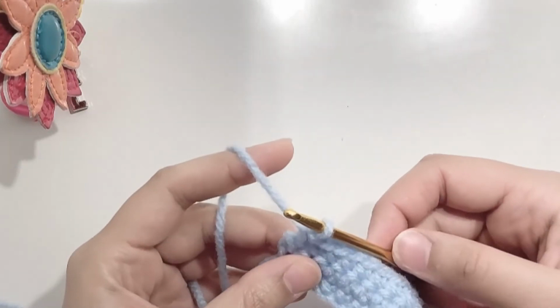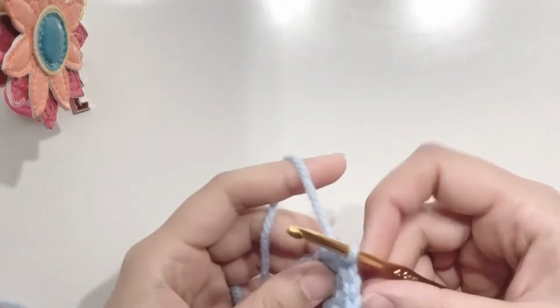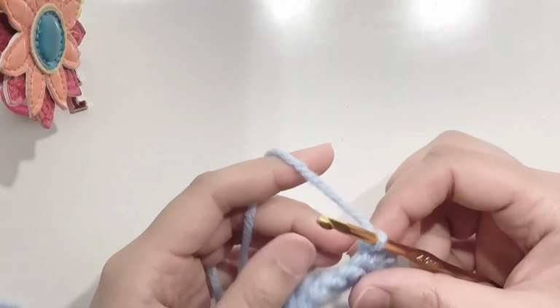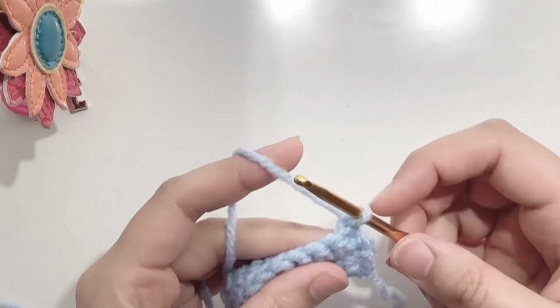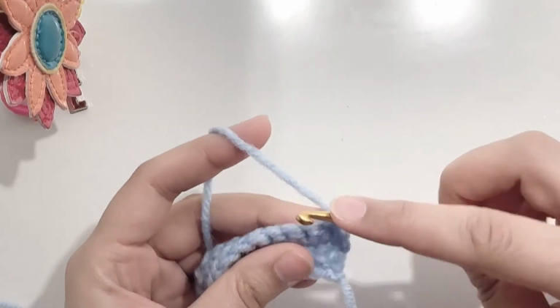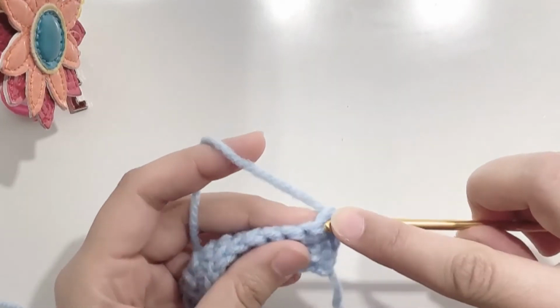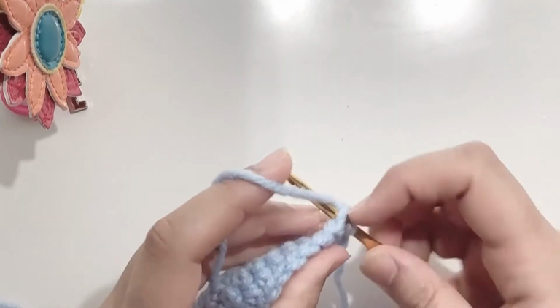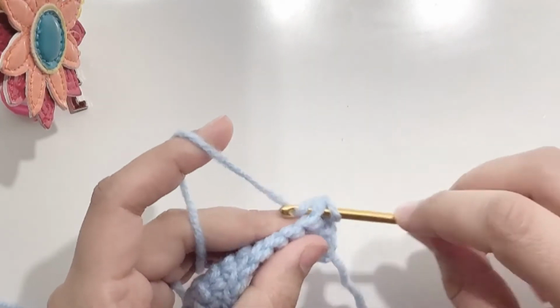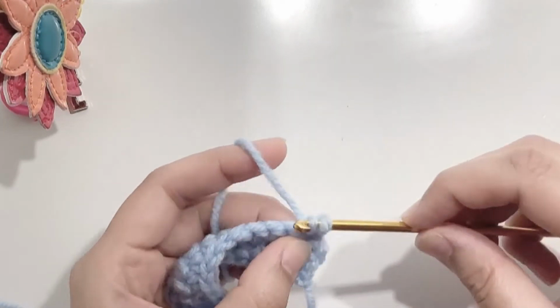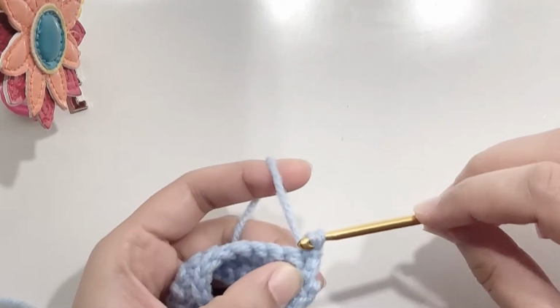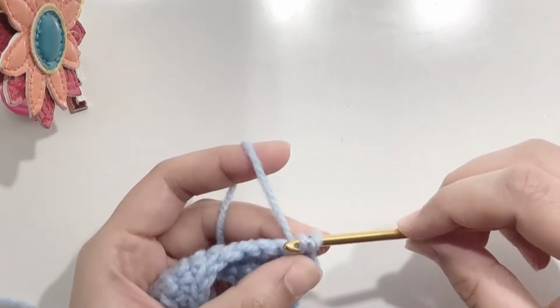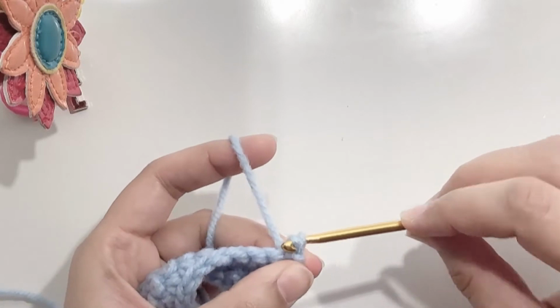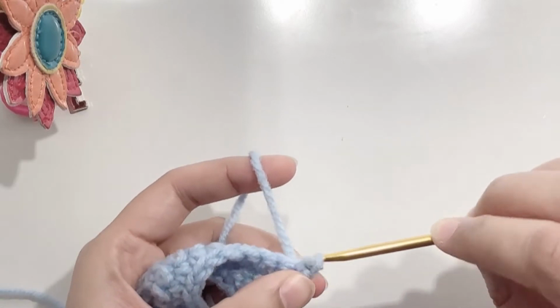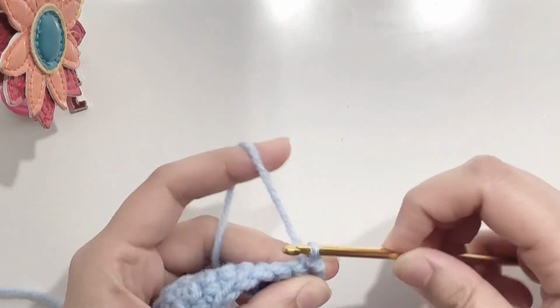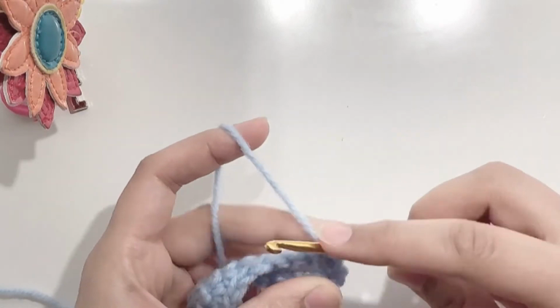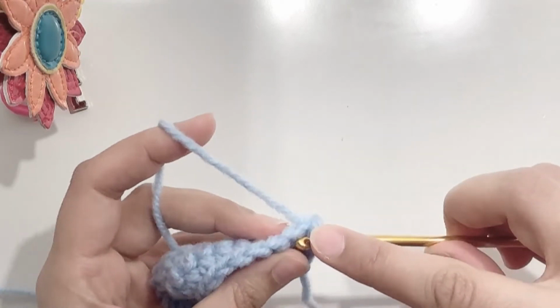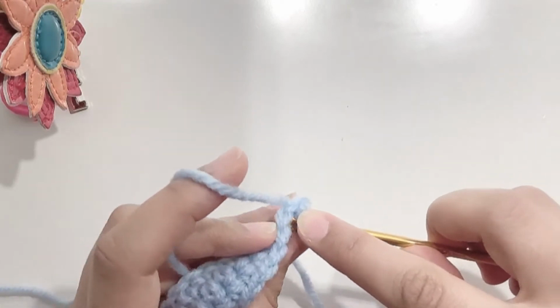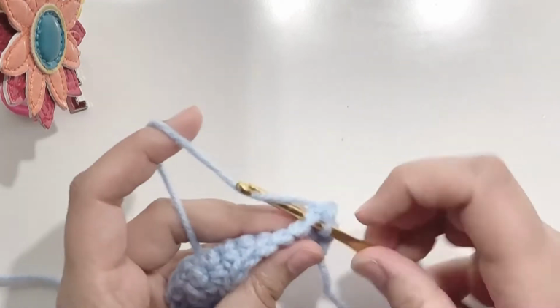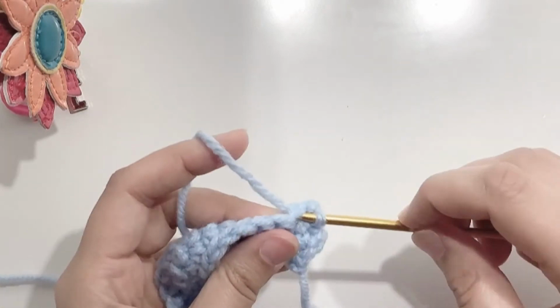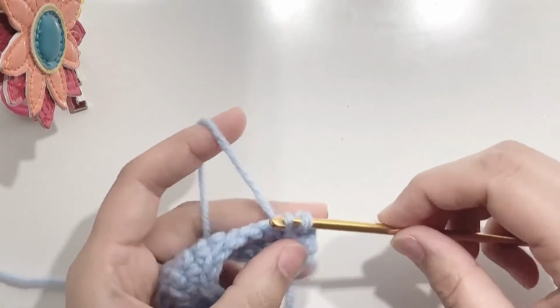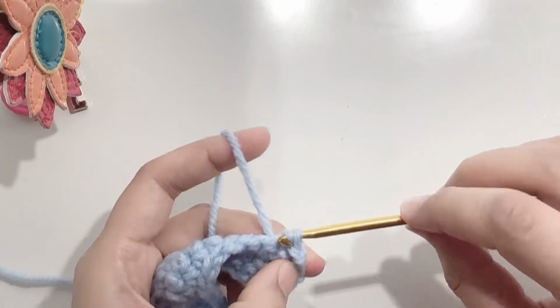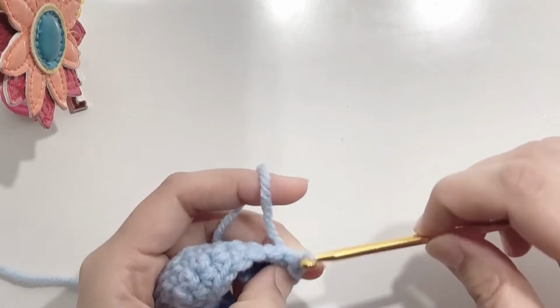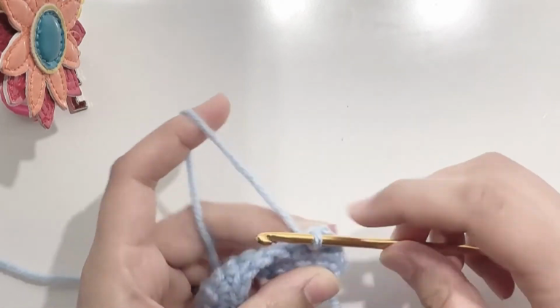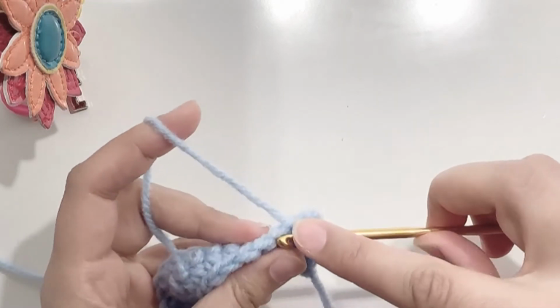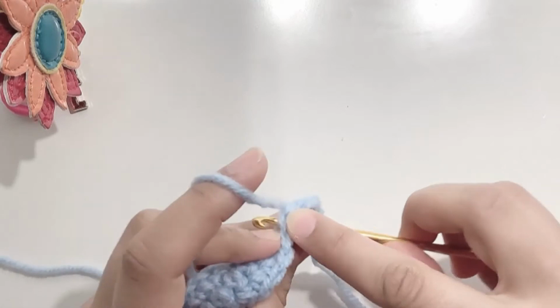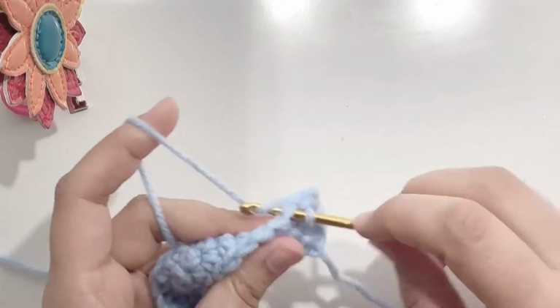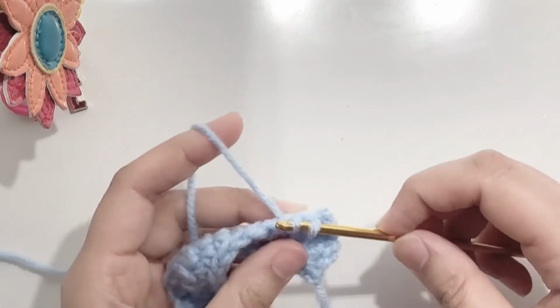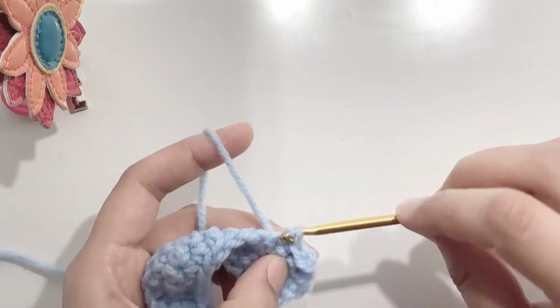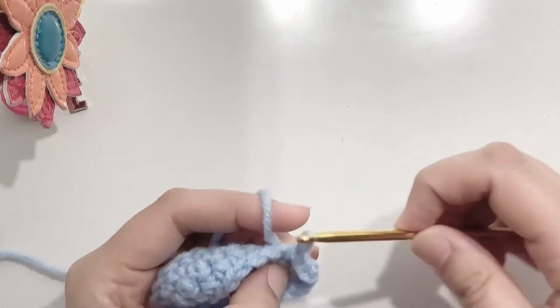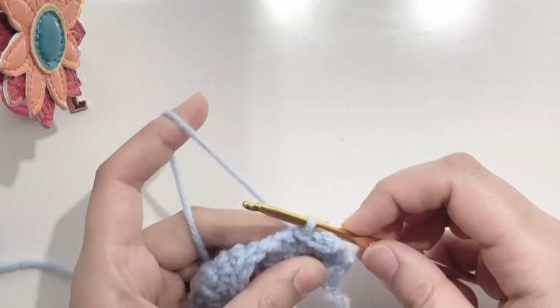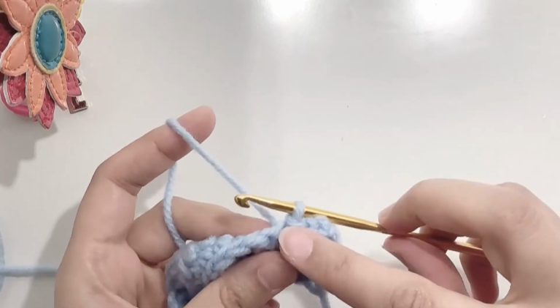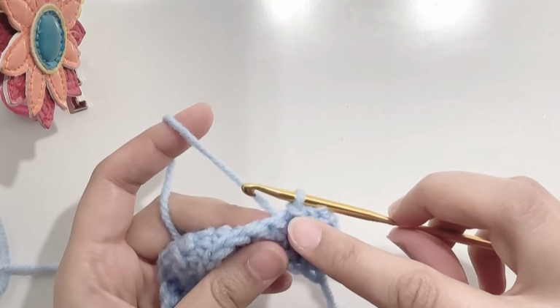At the end of the third row, just turn your work and then make 3 slip stitches — this is your first slip stitch, second, and the third. Now chain 20.